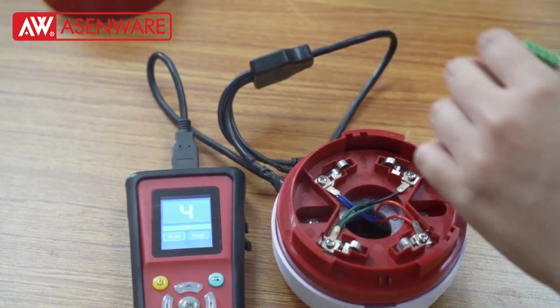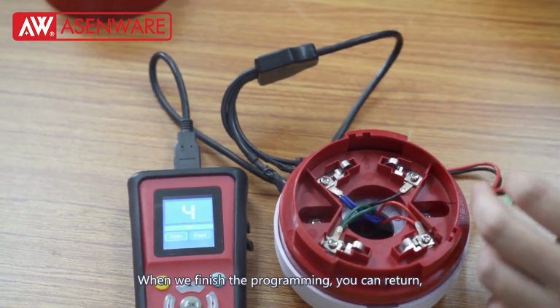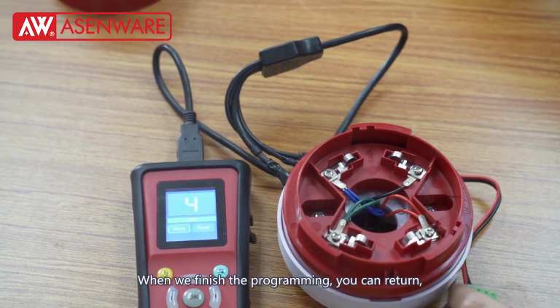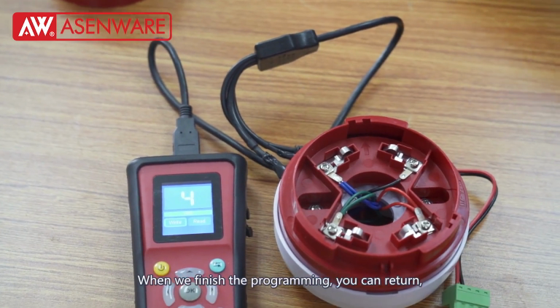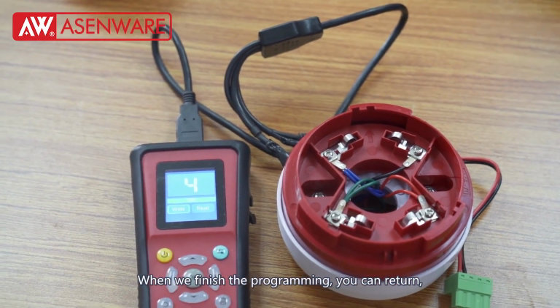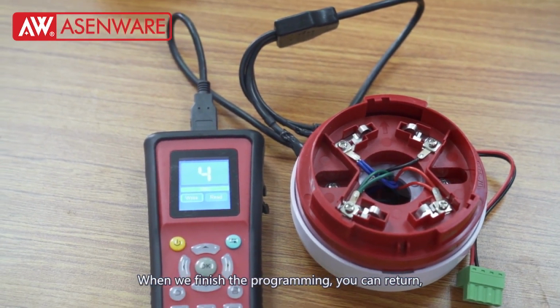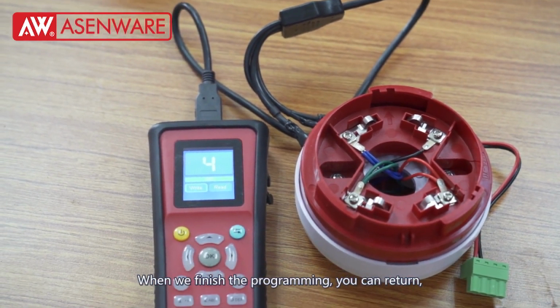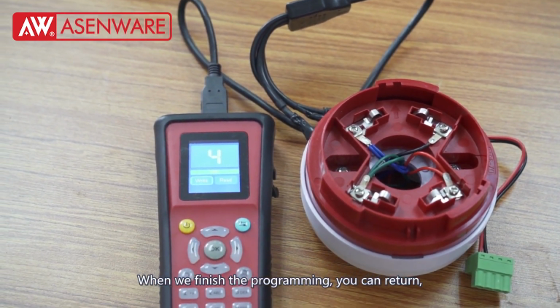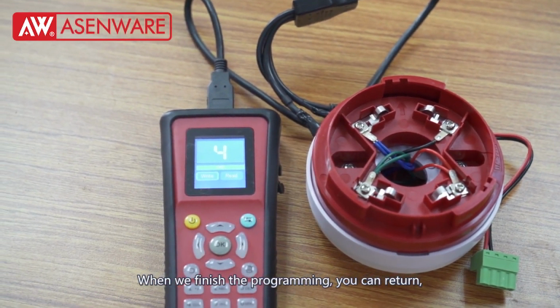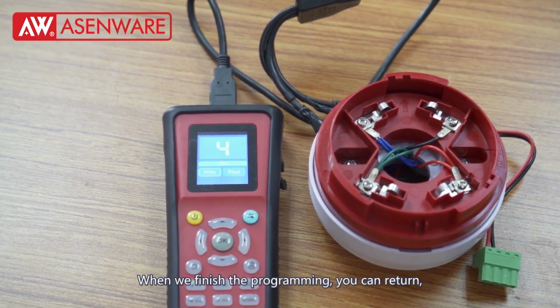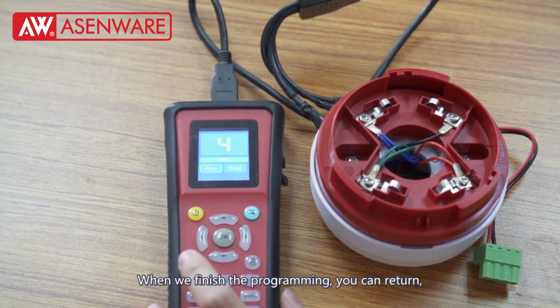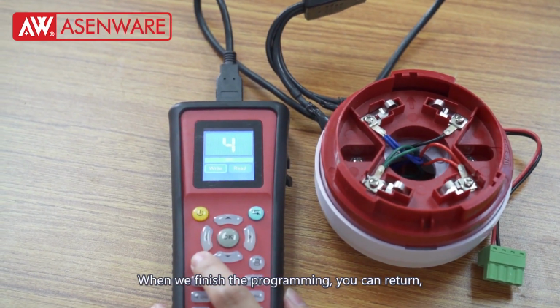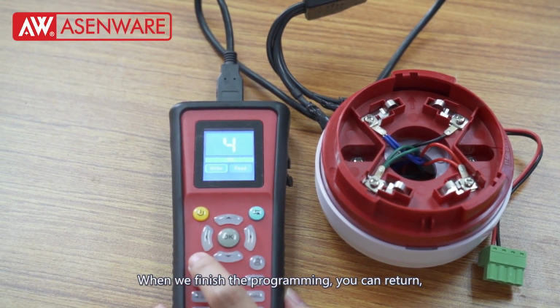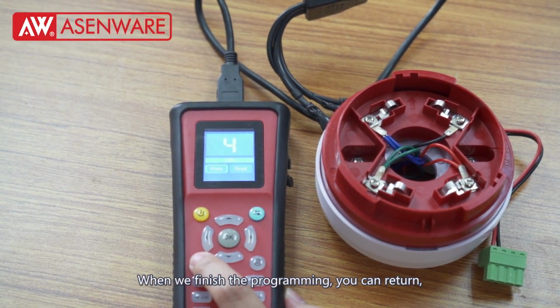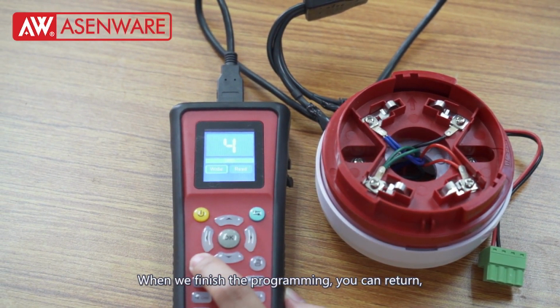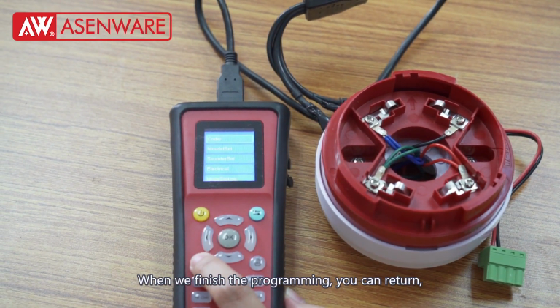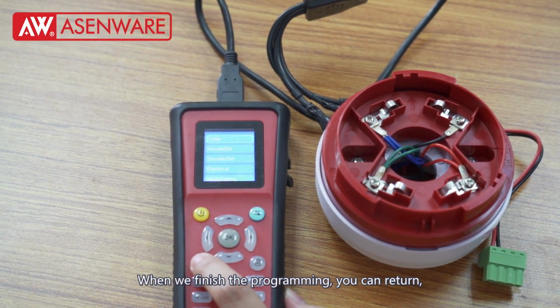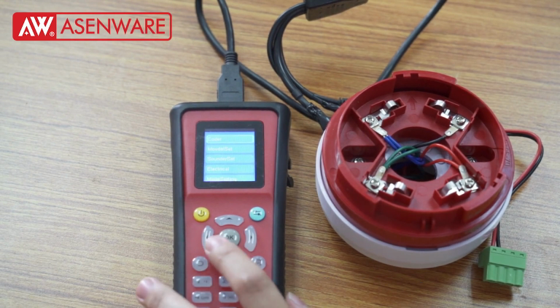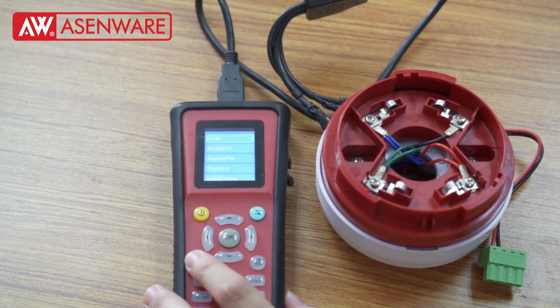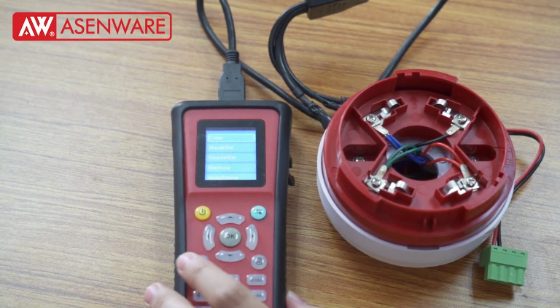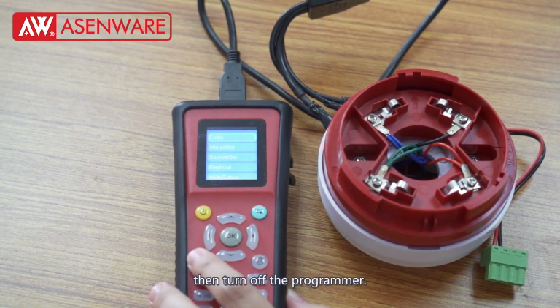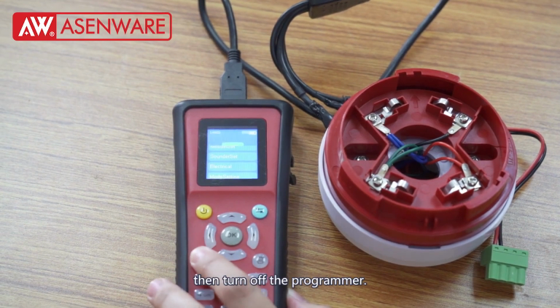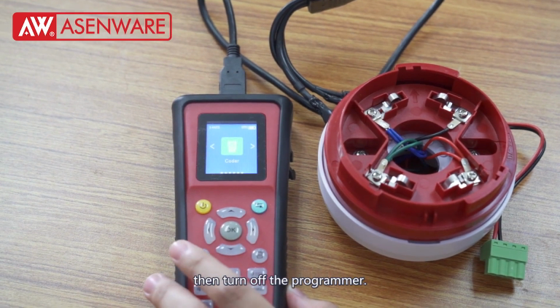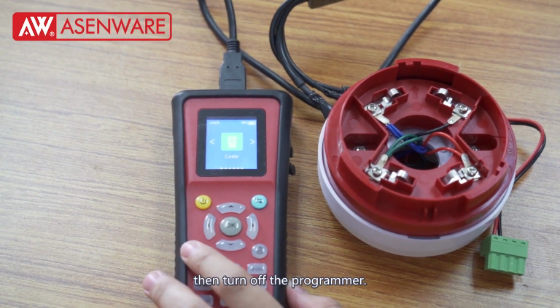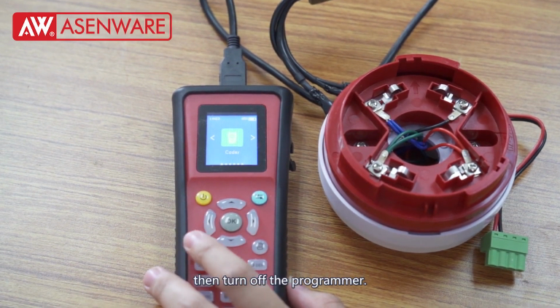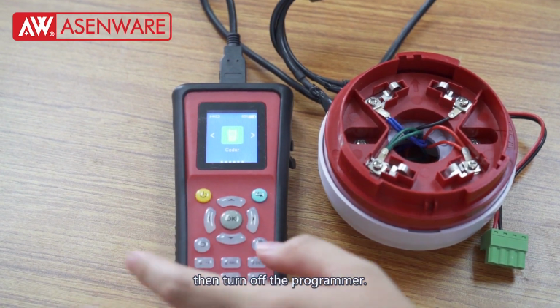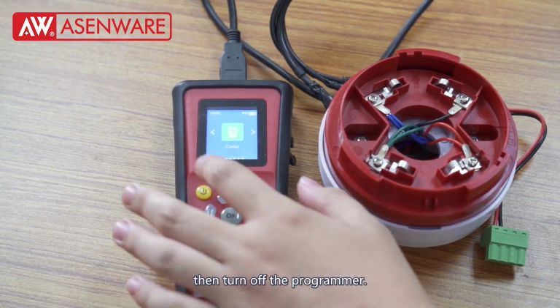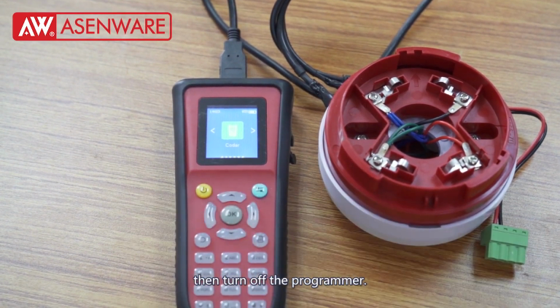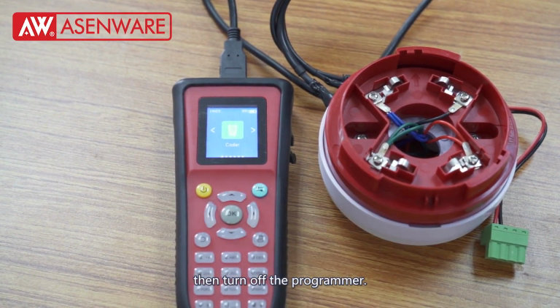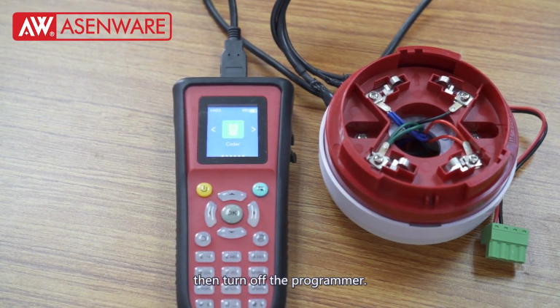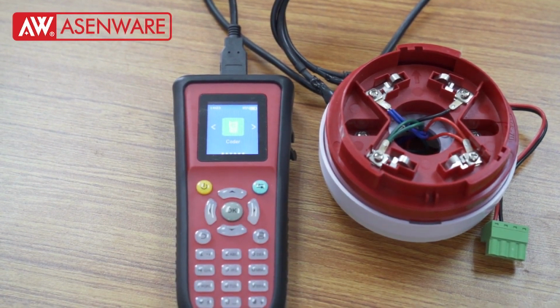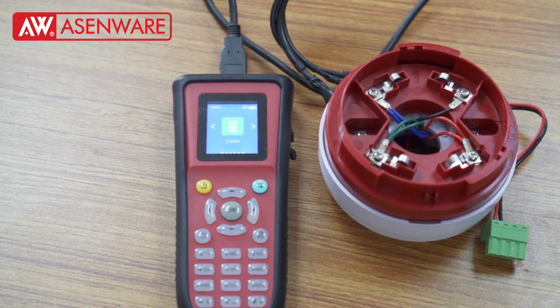When it finishes the programmer, you can return. And then turn off the programmer. Thank you.